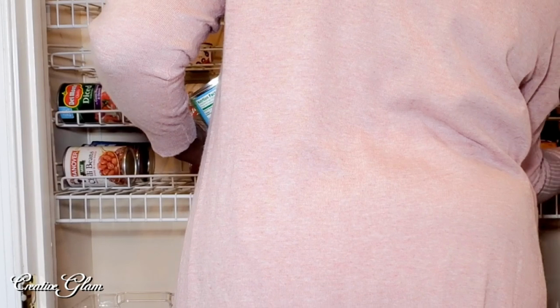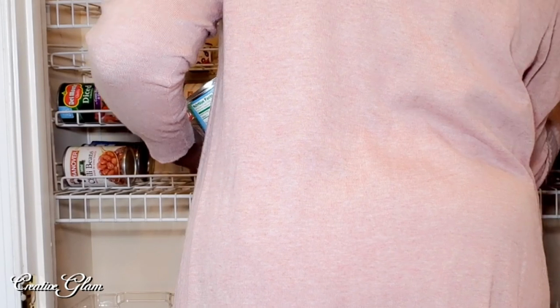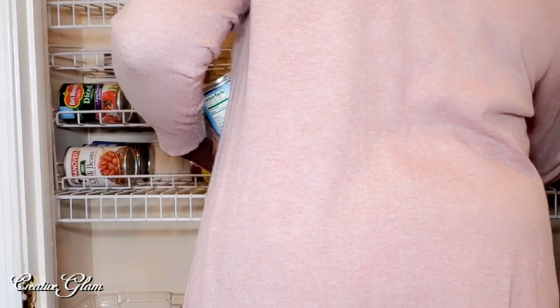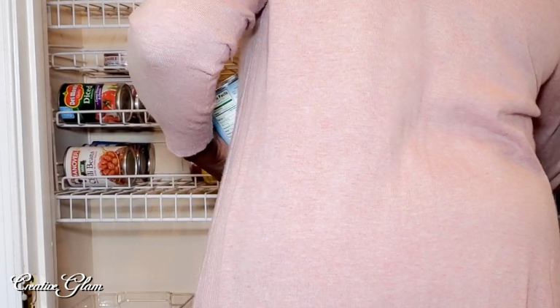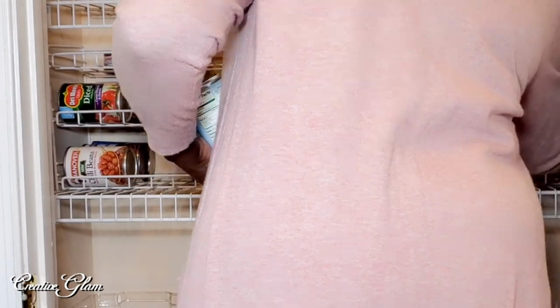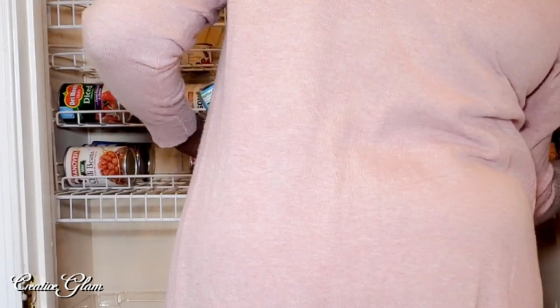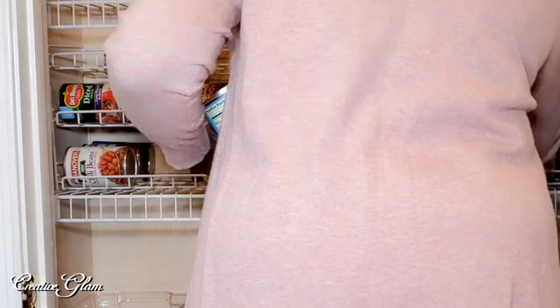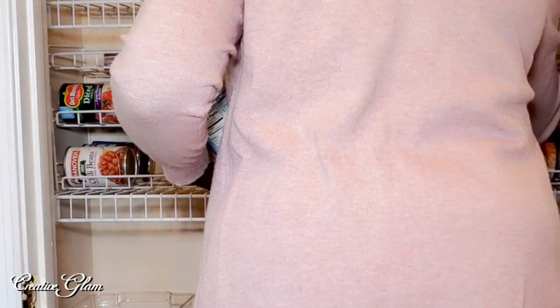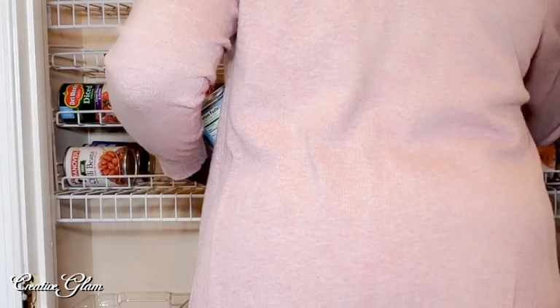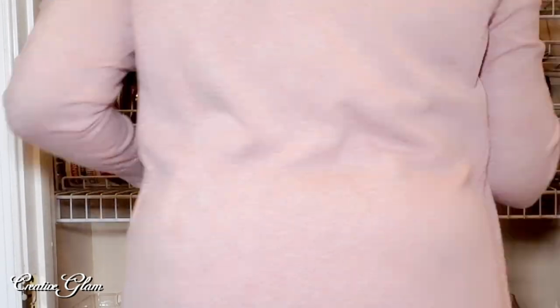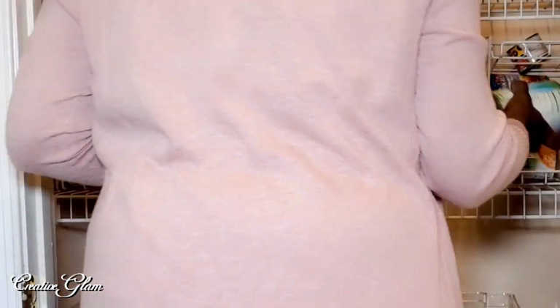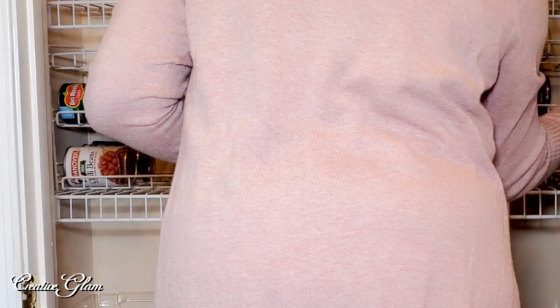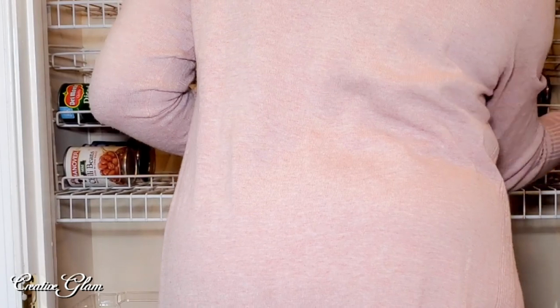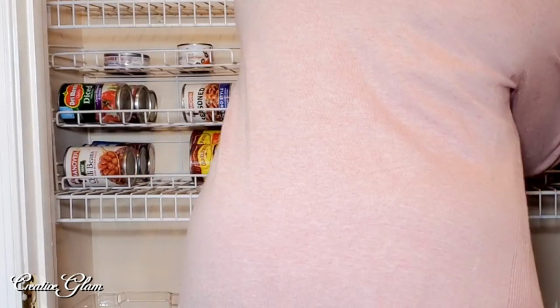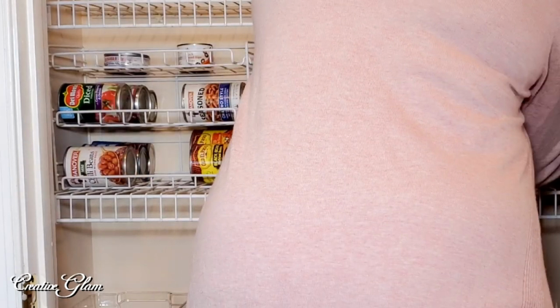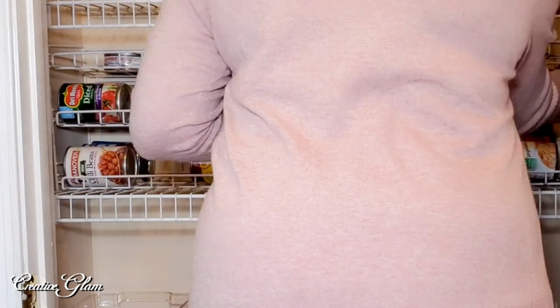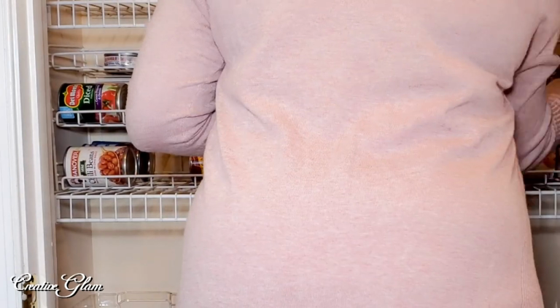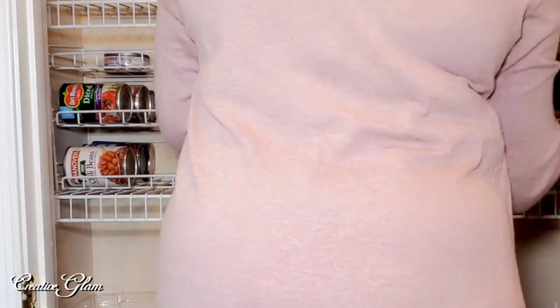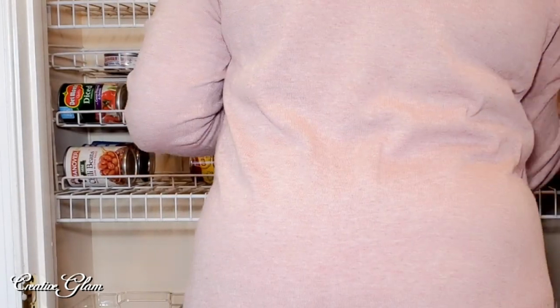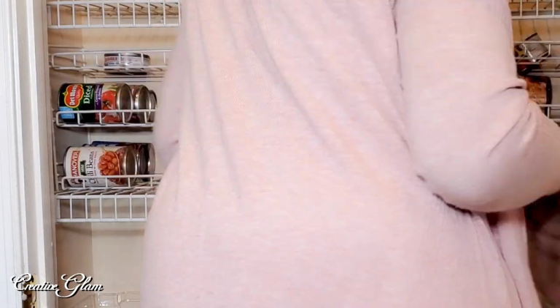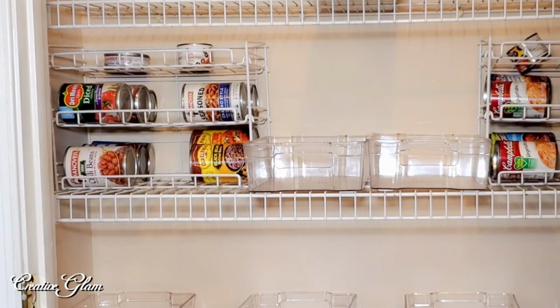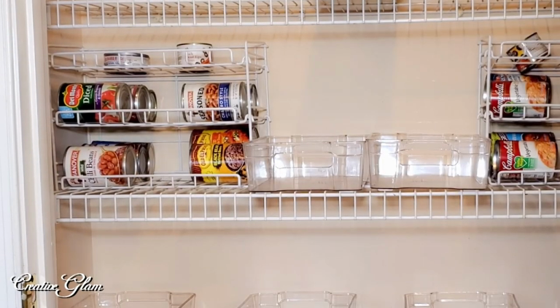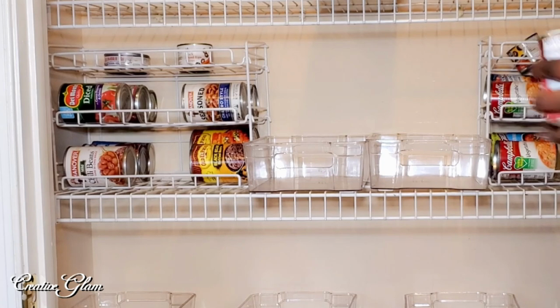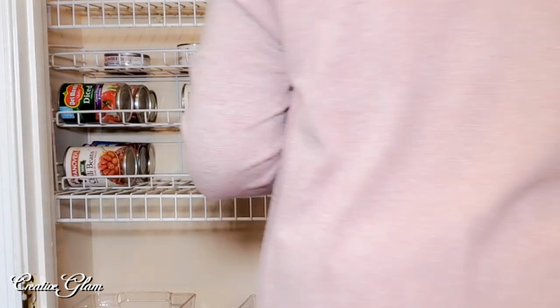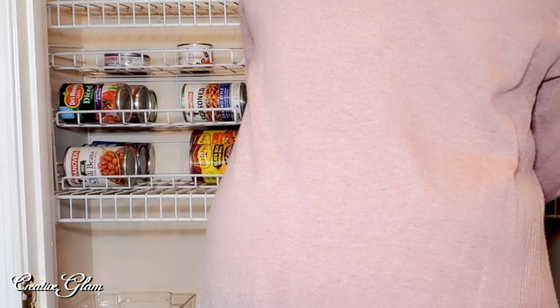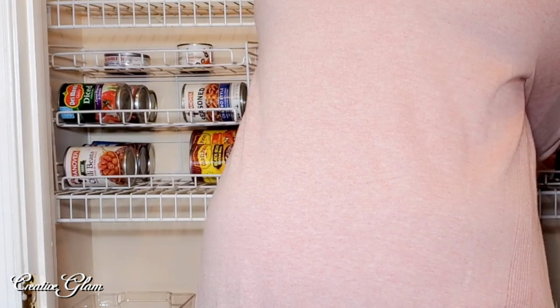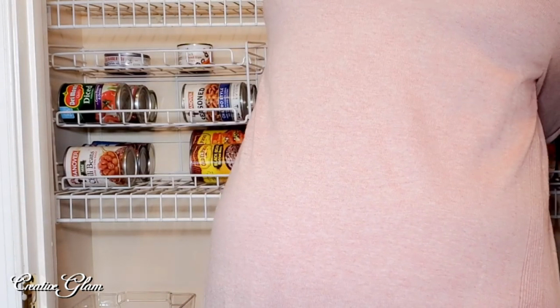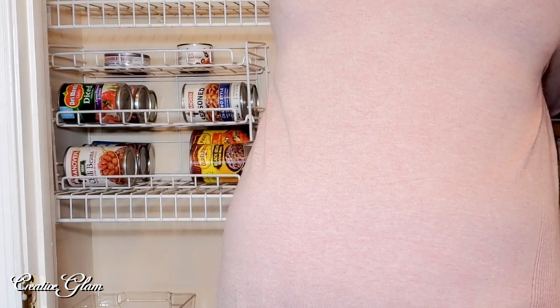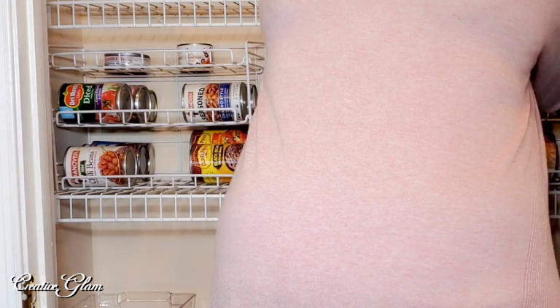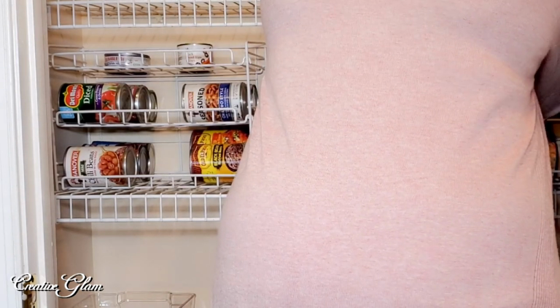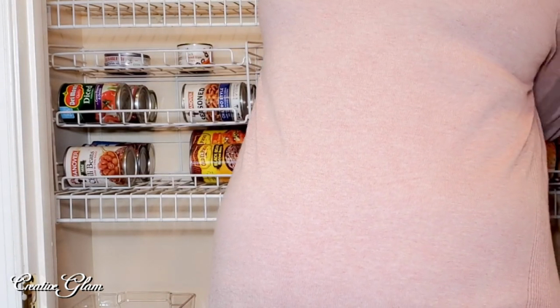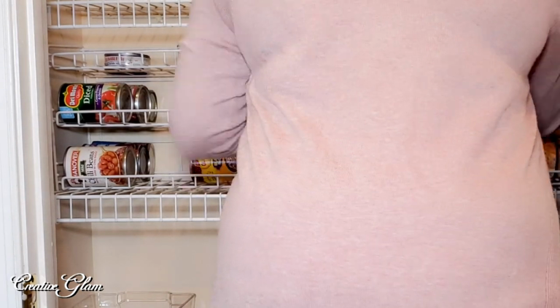My containers came with labels, but I'm hesitant to use them because the items that I currently have in any given container can change. So I'm not sure what to do — what do you all think? If anyone knows, let me know how you do it in your pantry — leave me a comment.